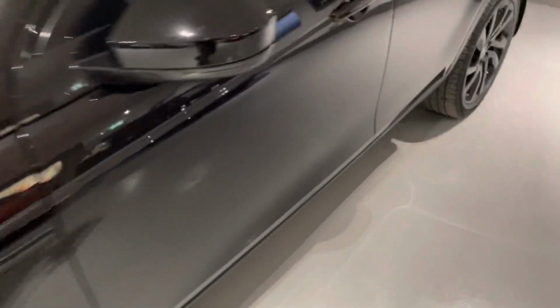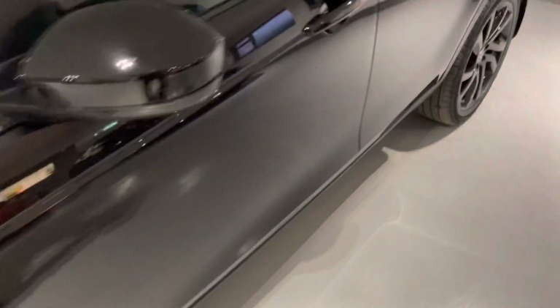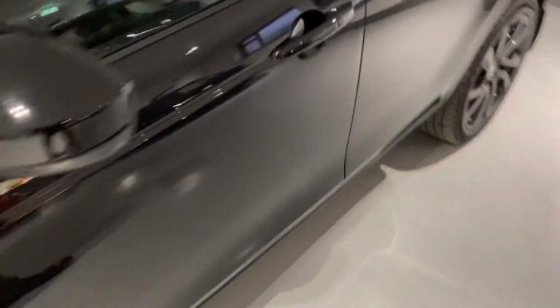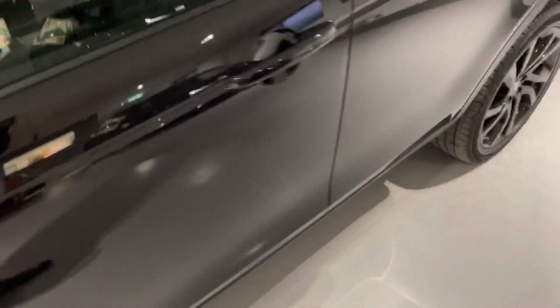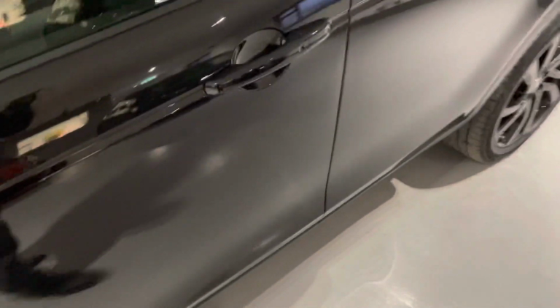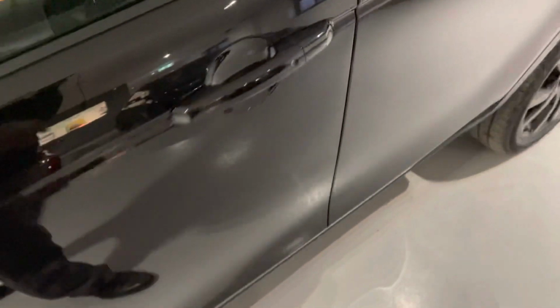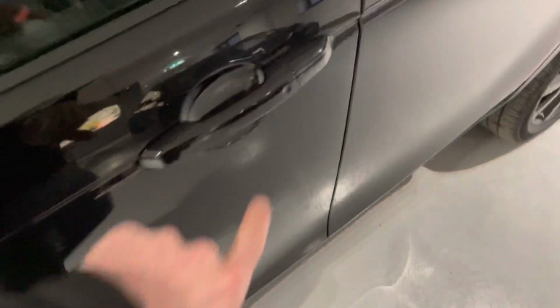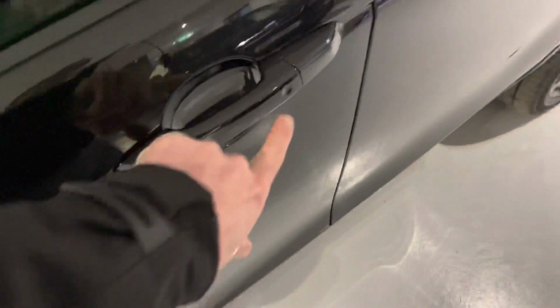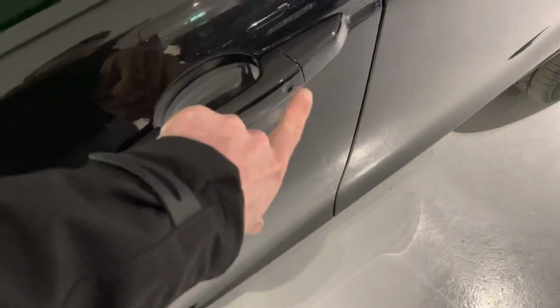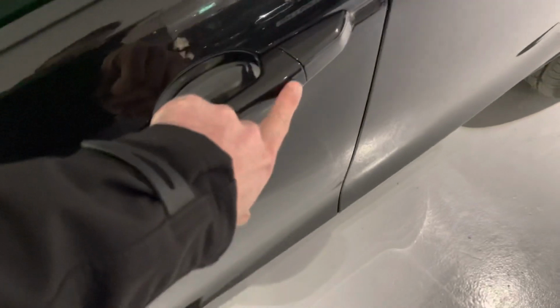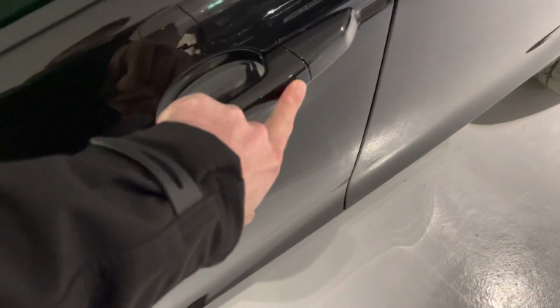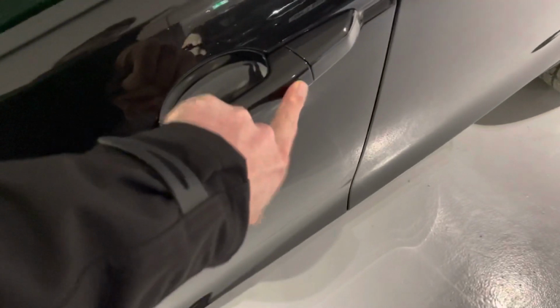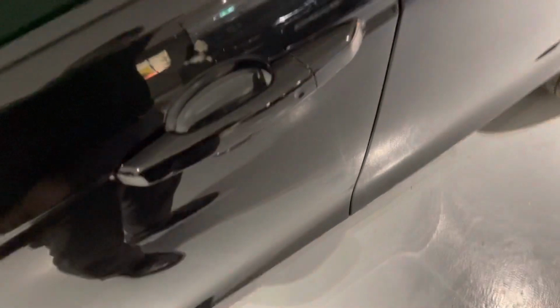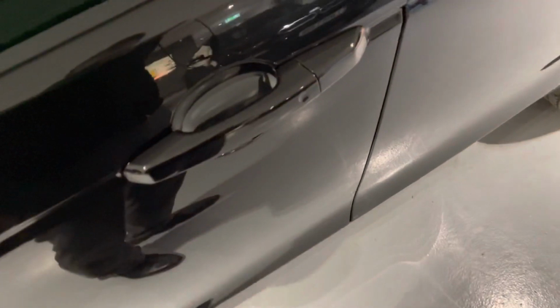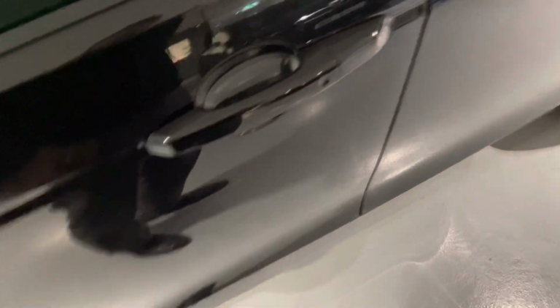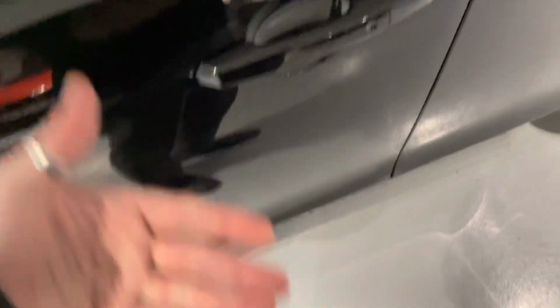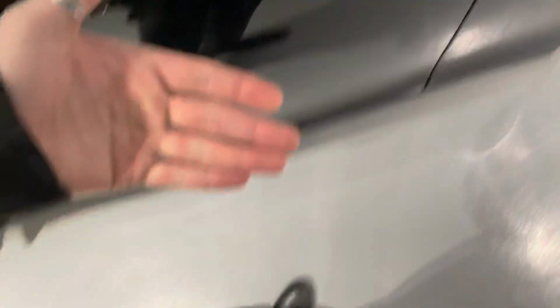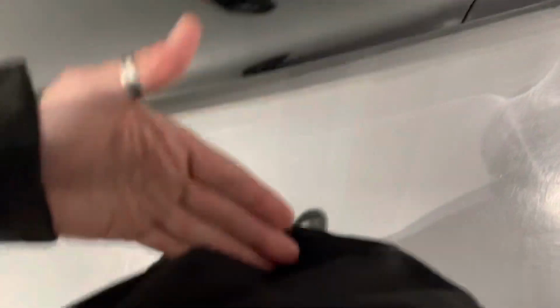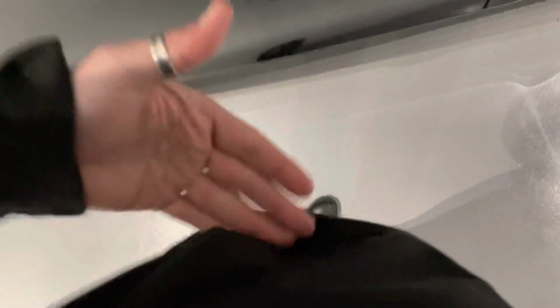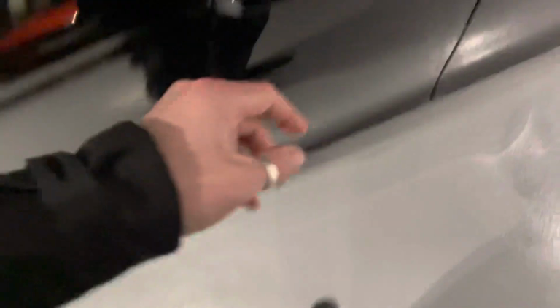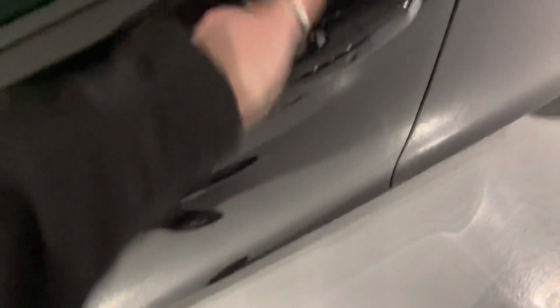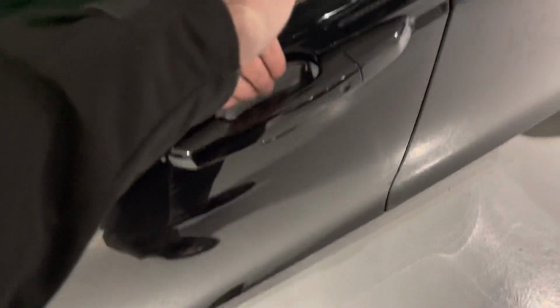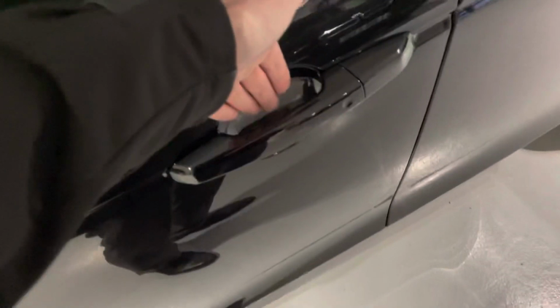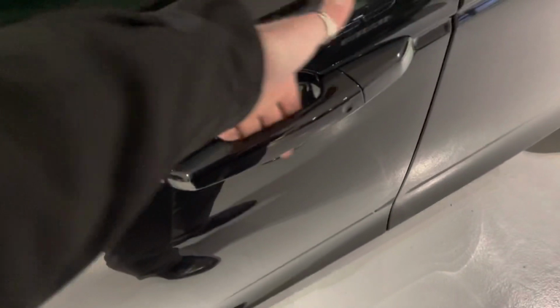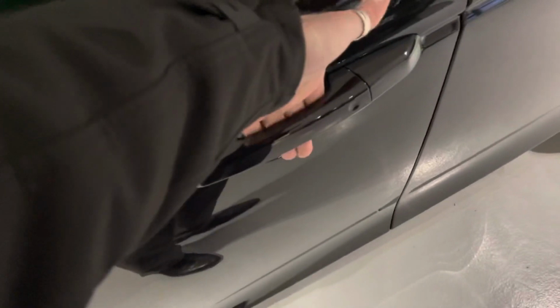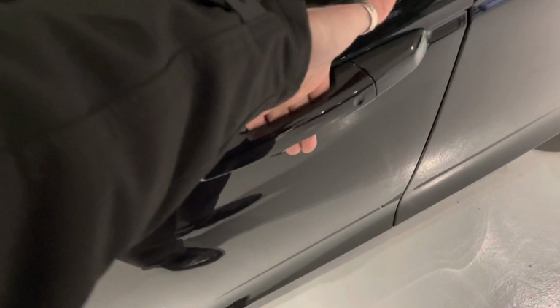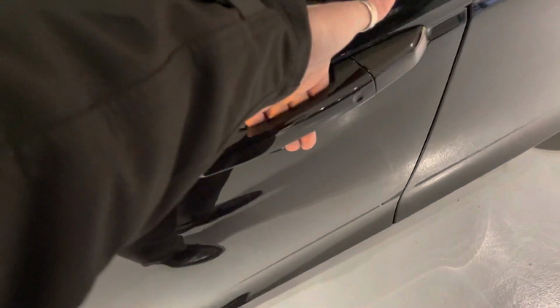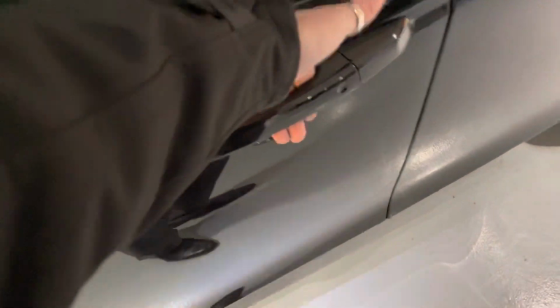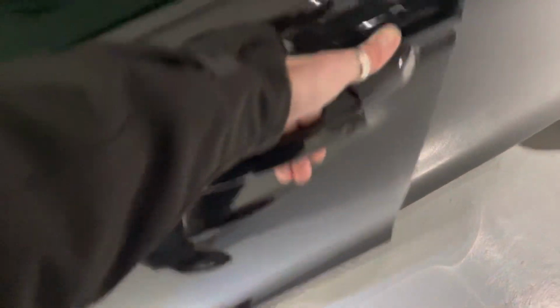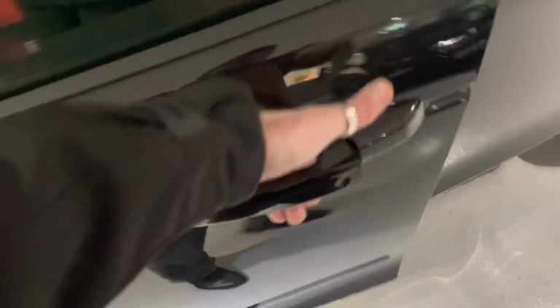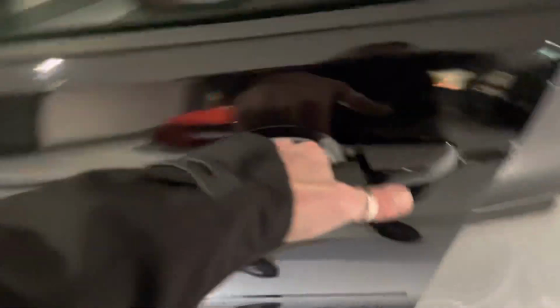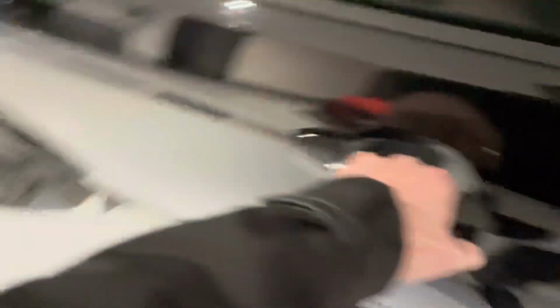Let's have a look inside. I'll show you a feature — the keys are in my pocket. I put my hand to the door handle and she opens. That's the keyless entry in action.